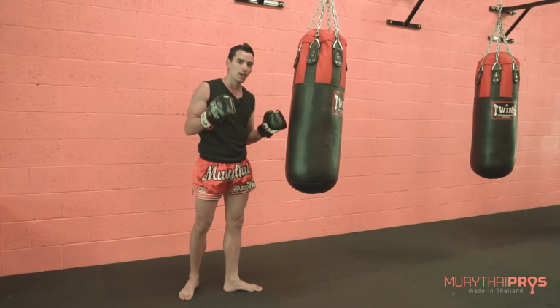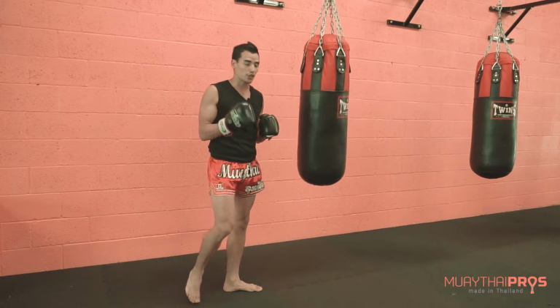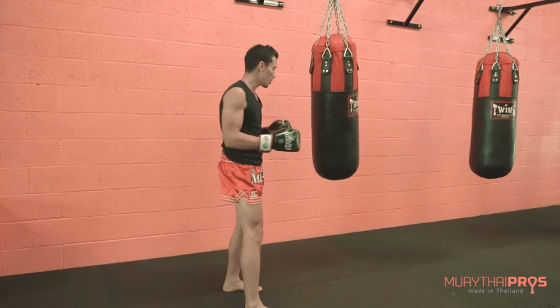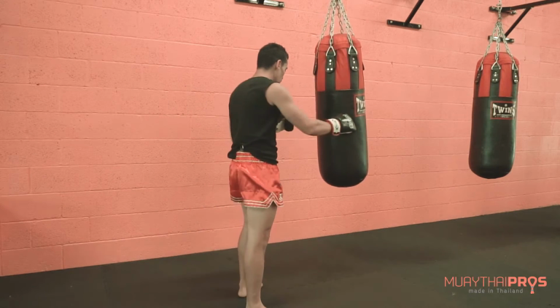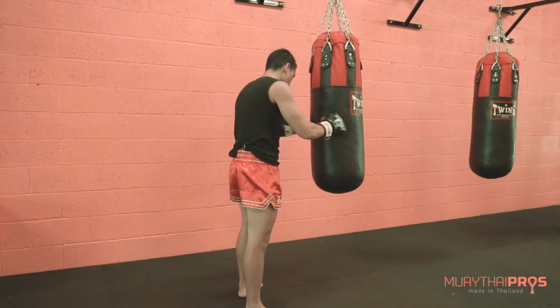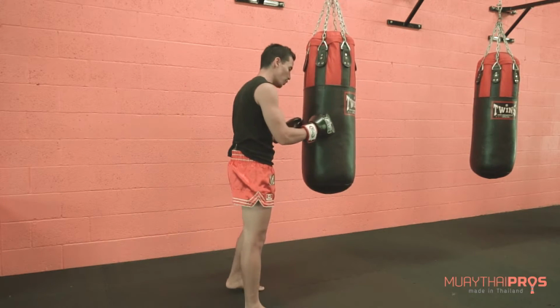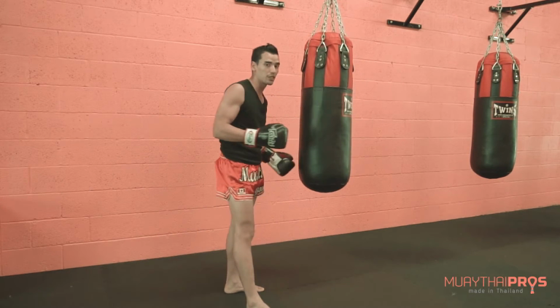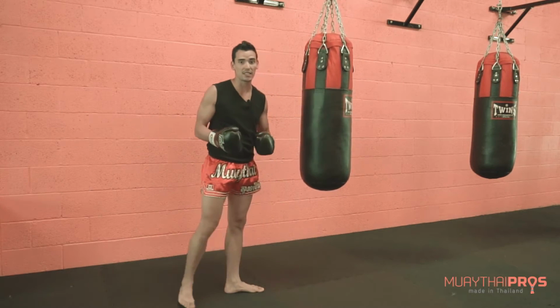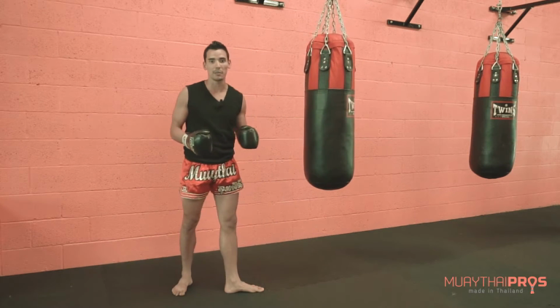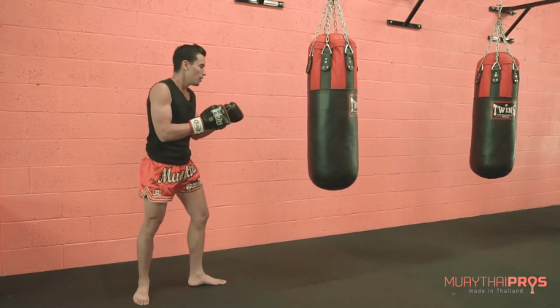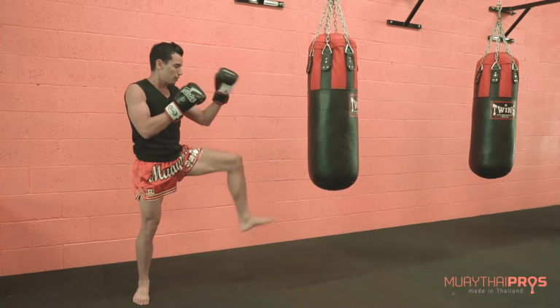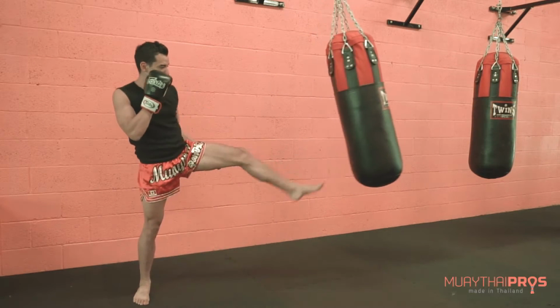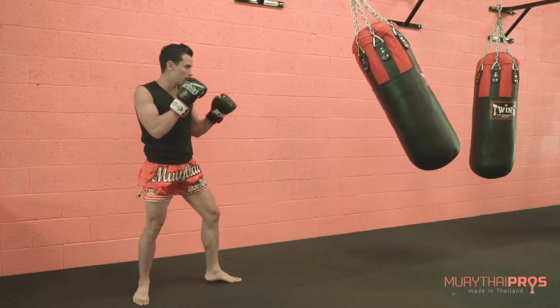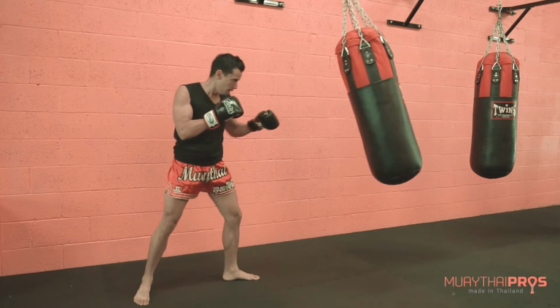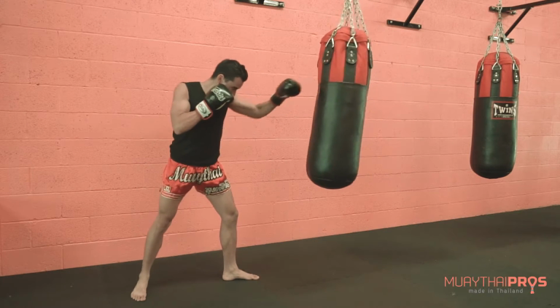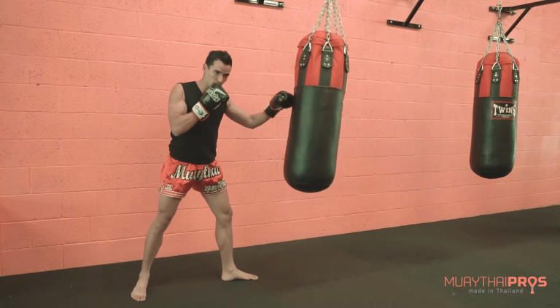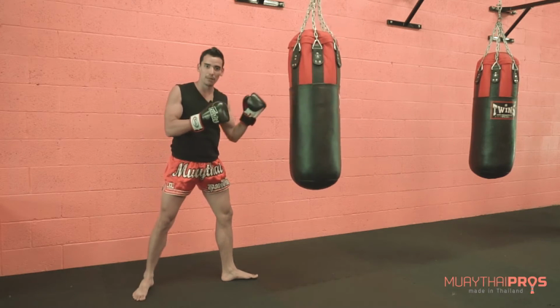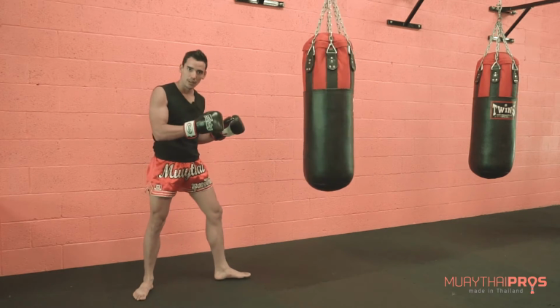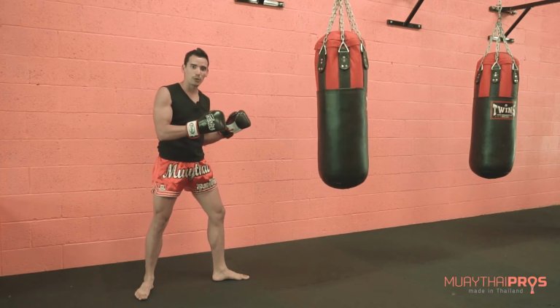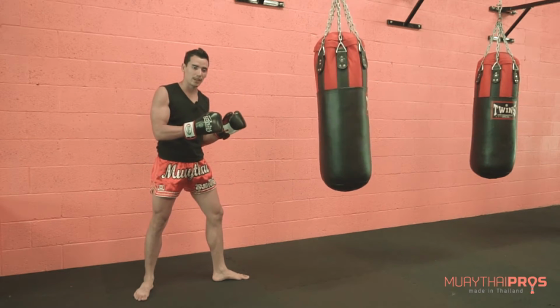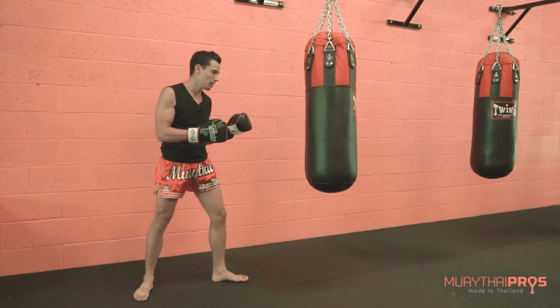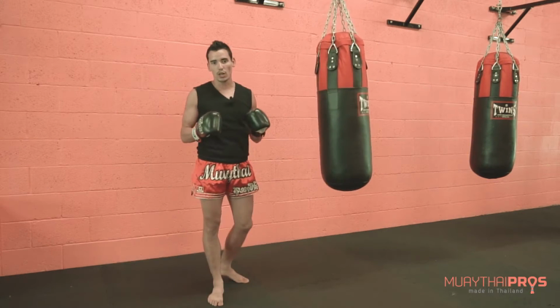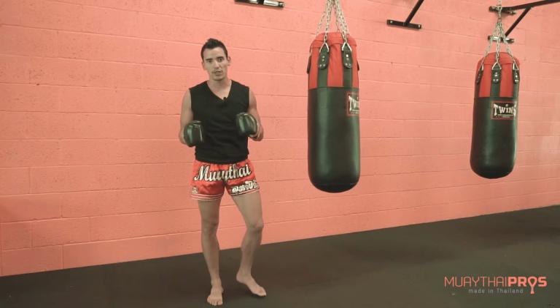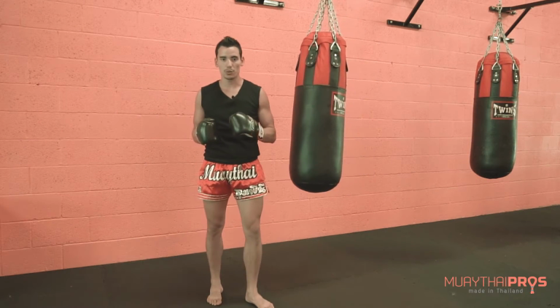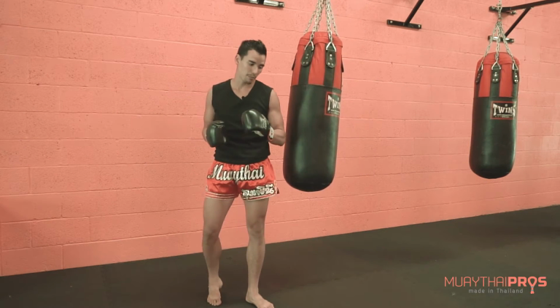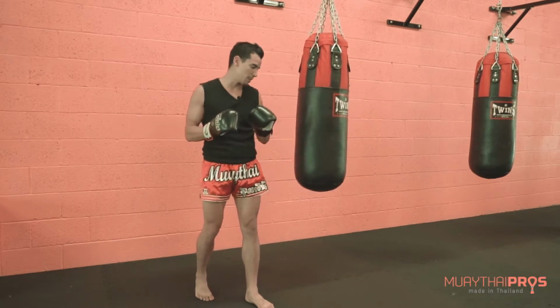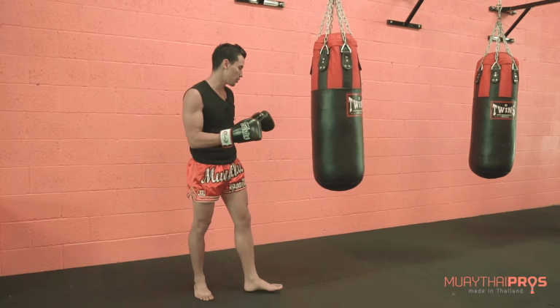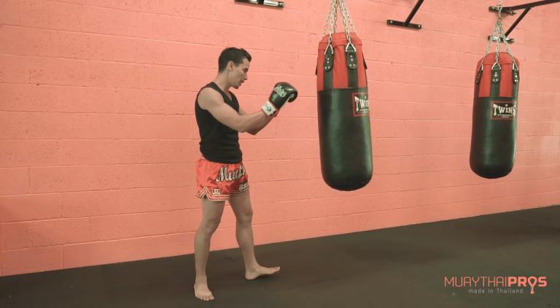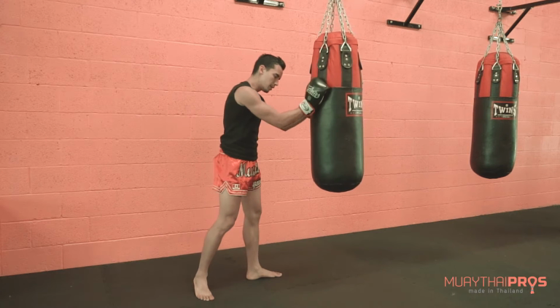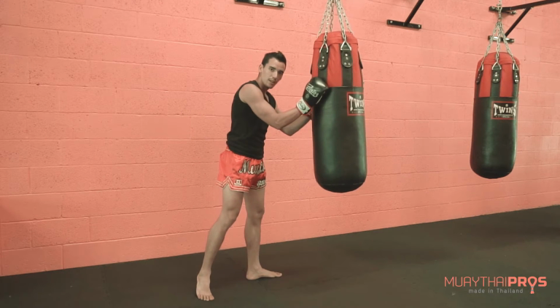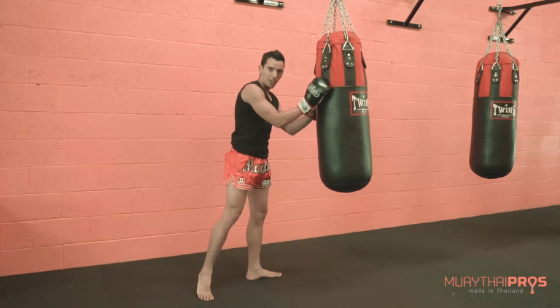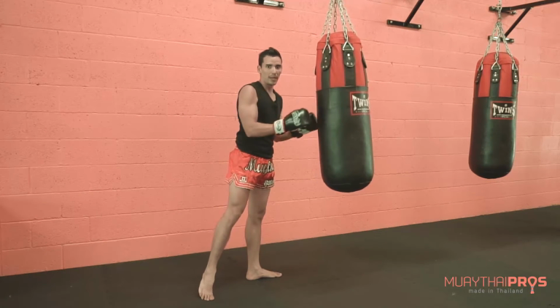If you're just starting out and don't have good distance and timing, if the bag swings, throw a jab — that'll reset it. Work on whatever tools you have, but just make sure you do not stop the bag.